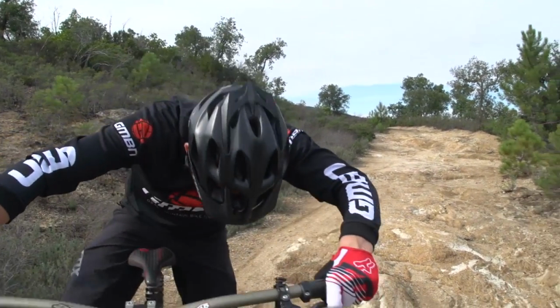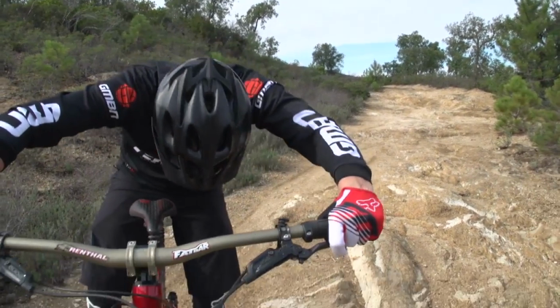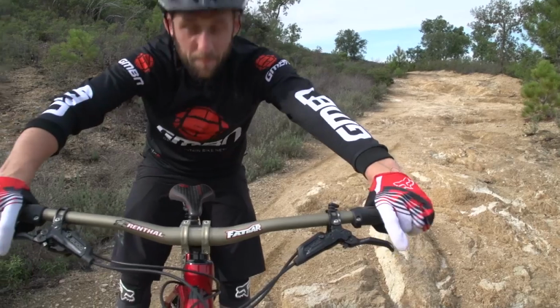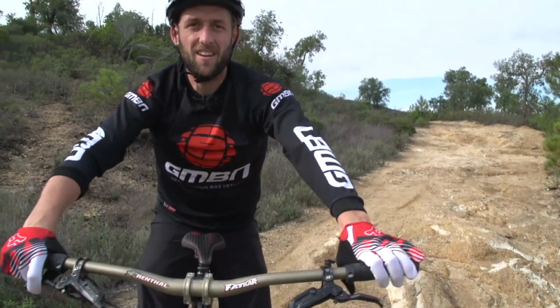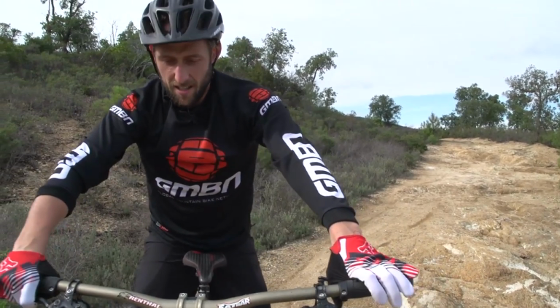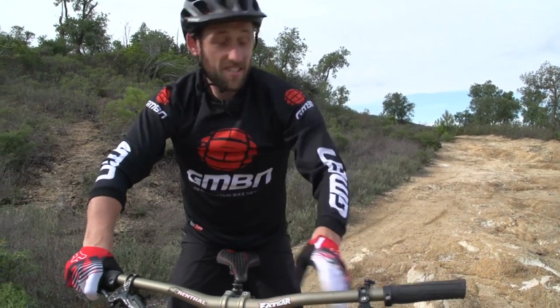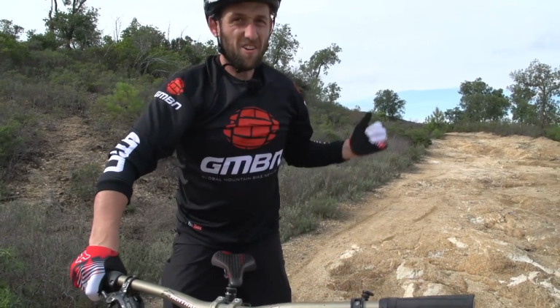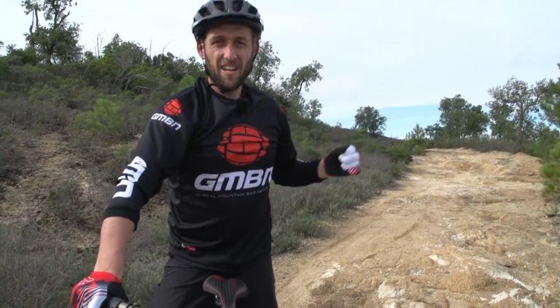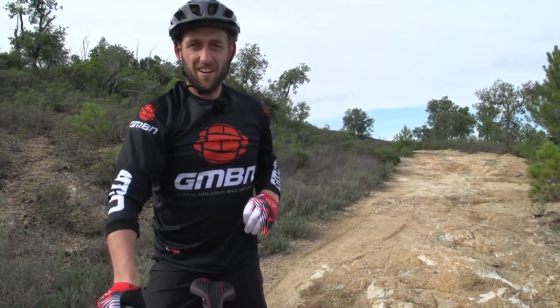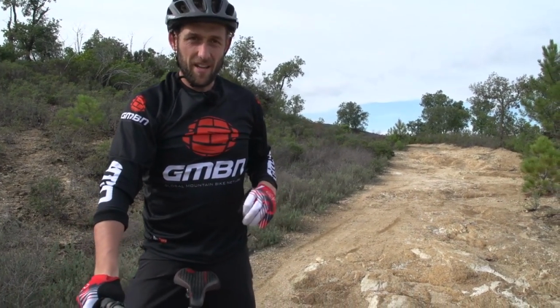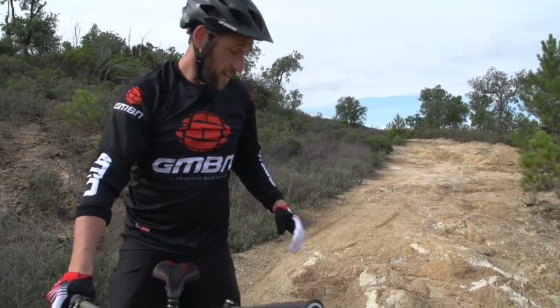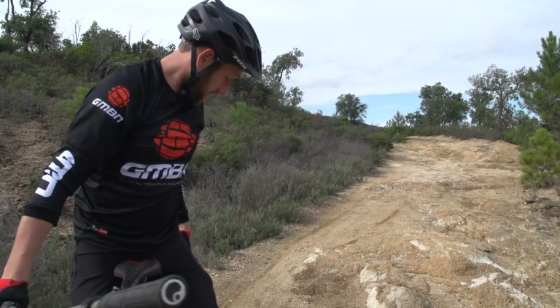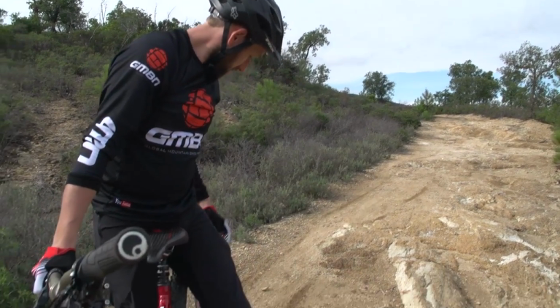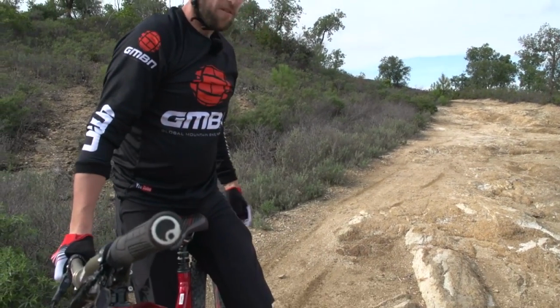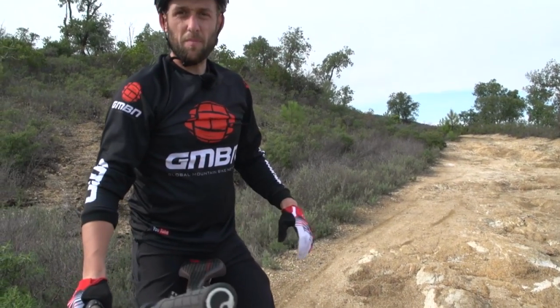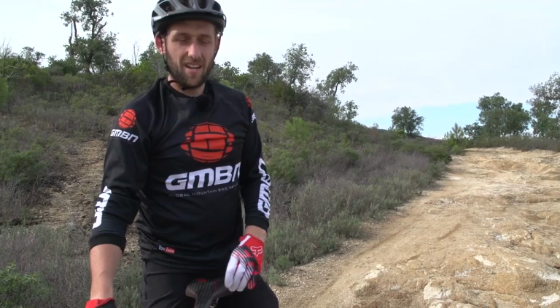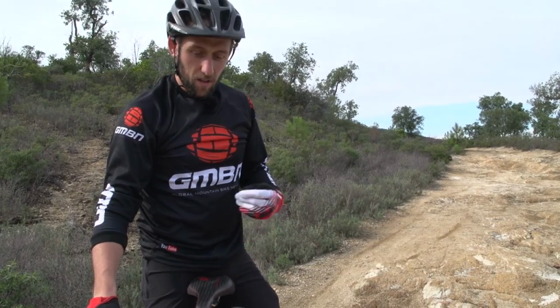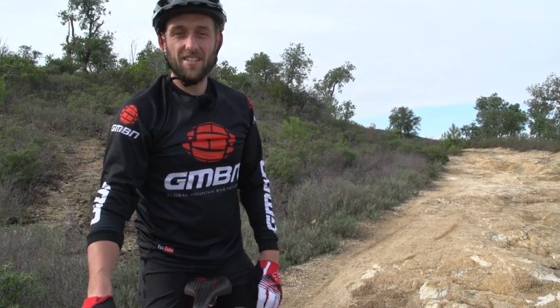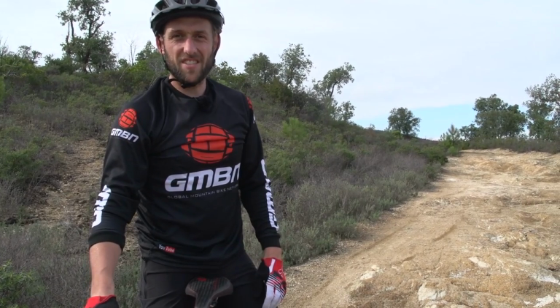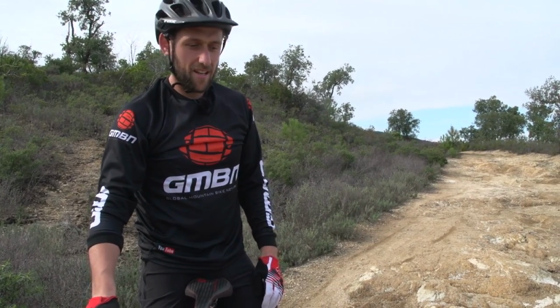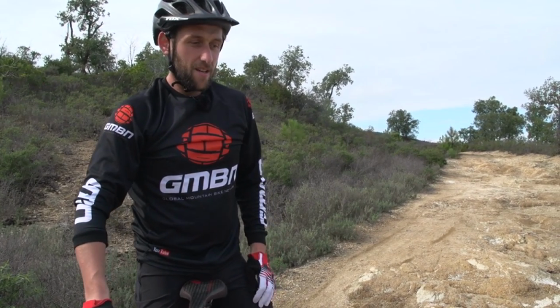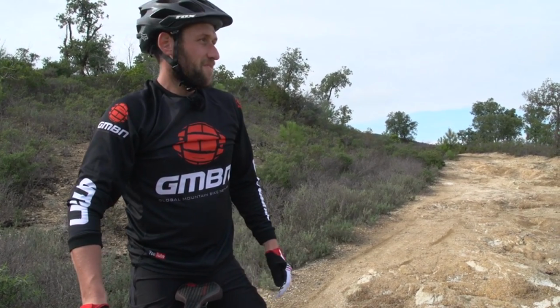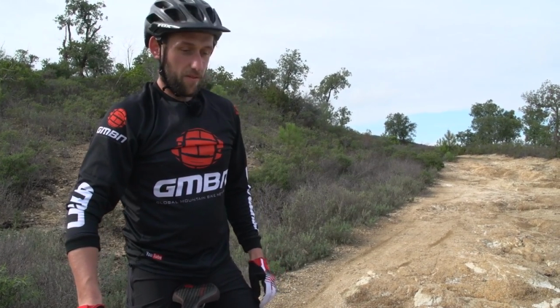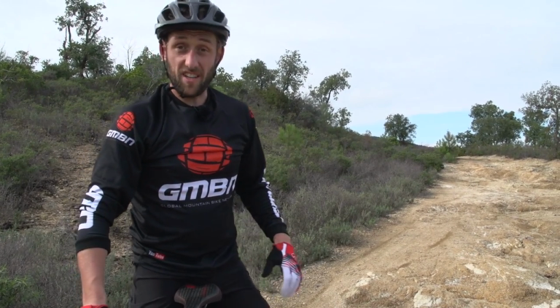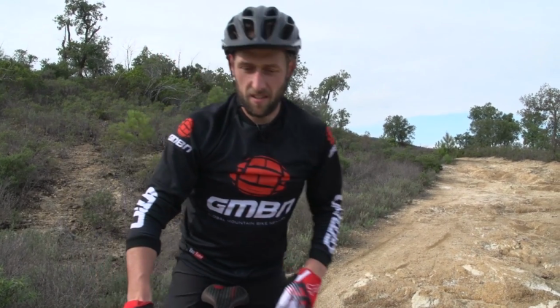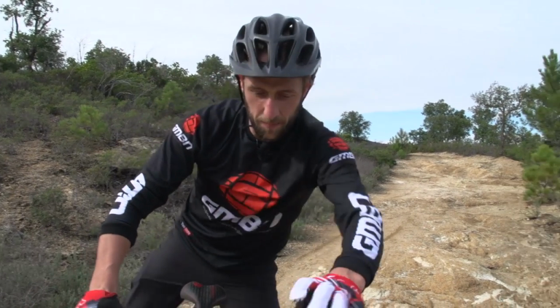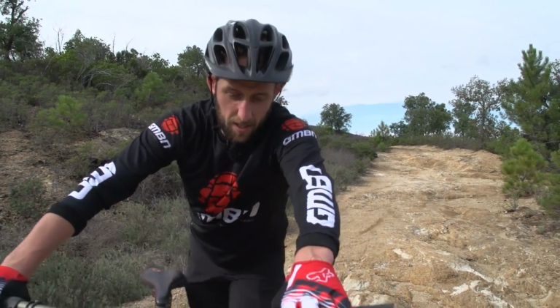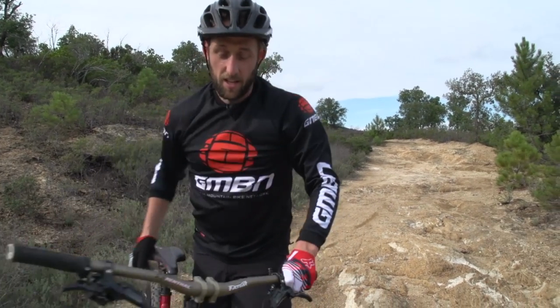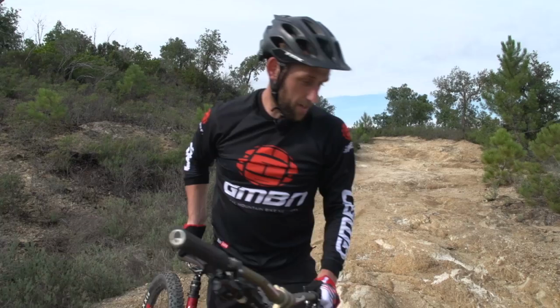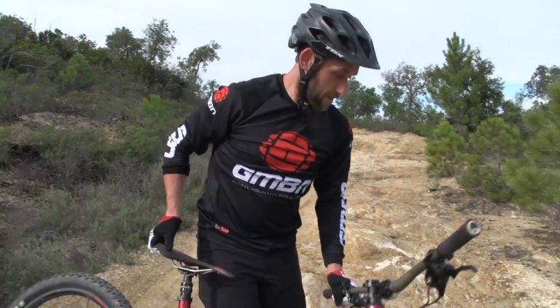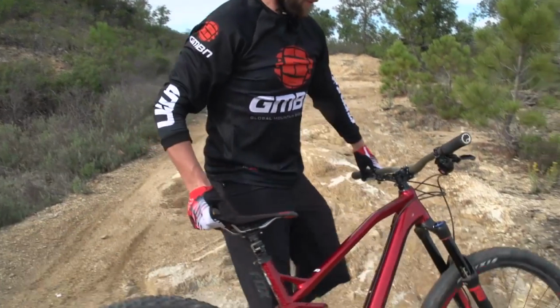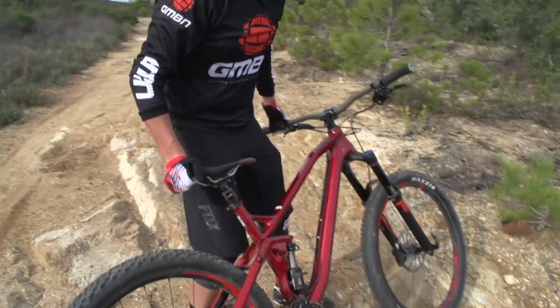Oh, damn it. I just hit a rock really hard back there. I think it hit the rear of the bike. The wheel hardly turns now. I've got to fix it here though. I've got to get home tonight — I don't want to miss my tea.